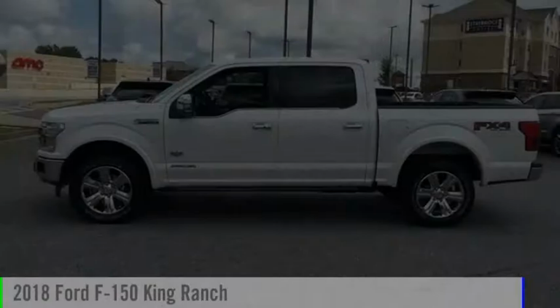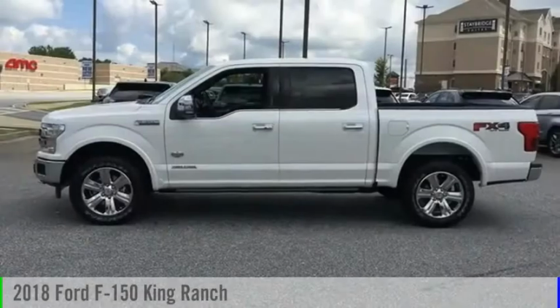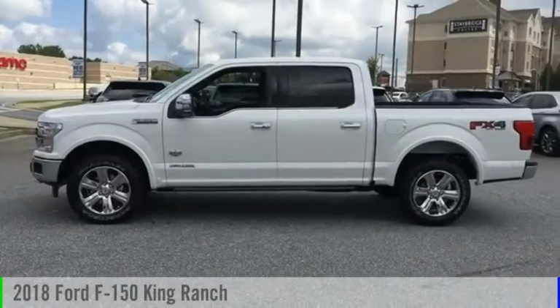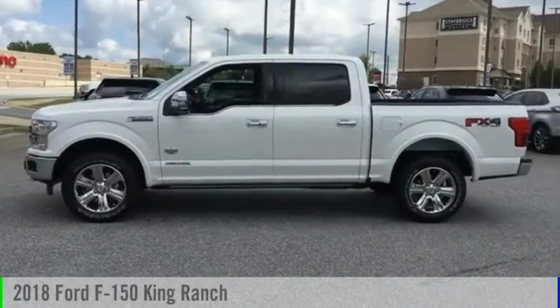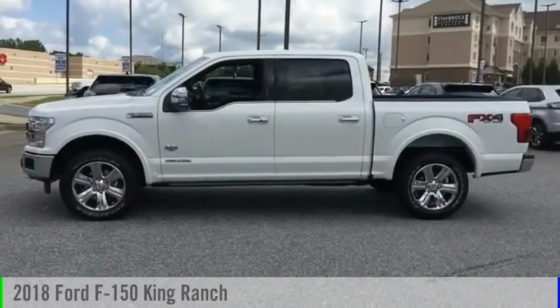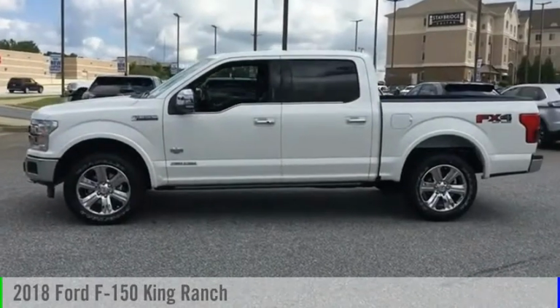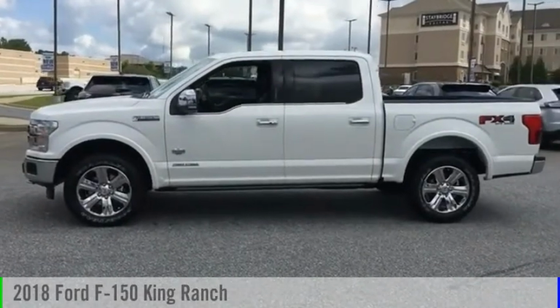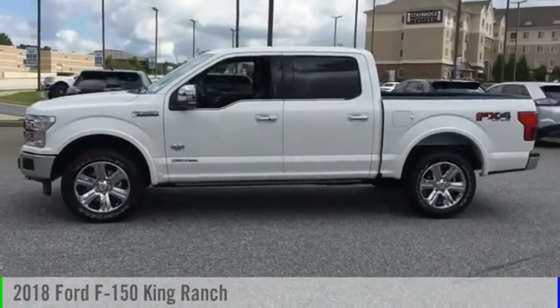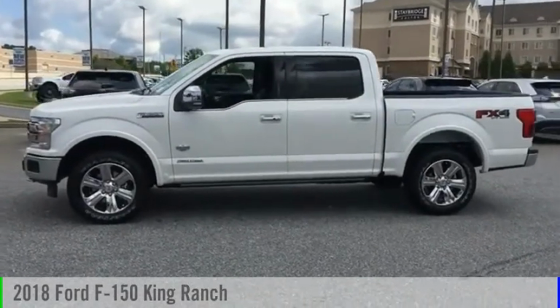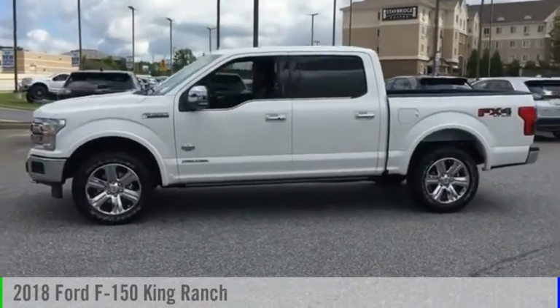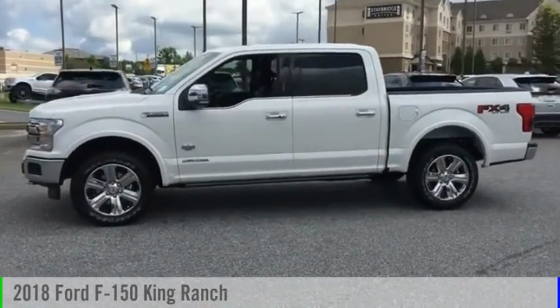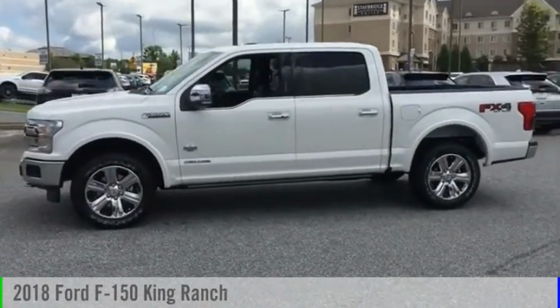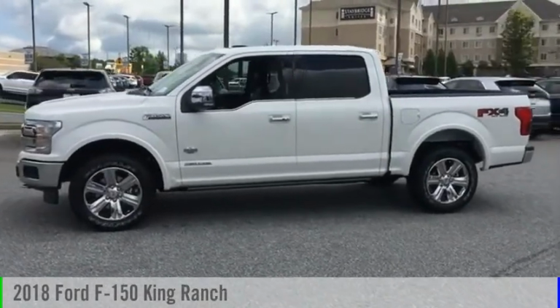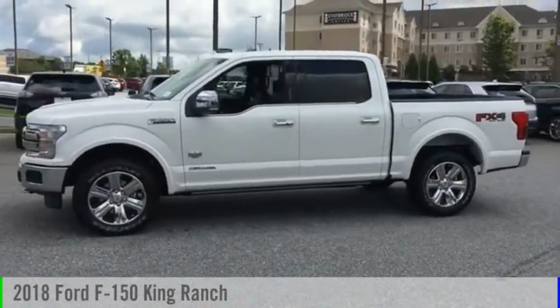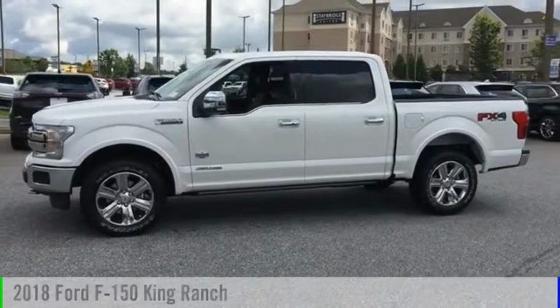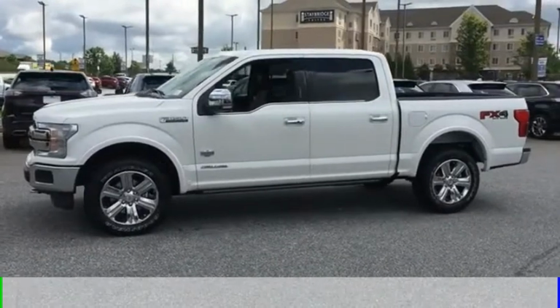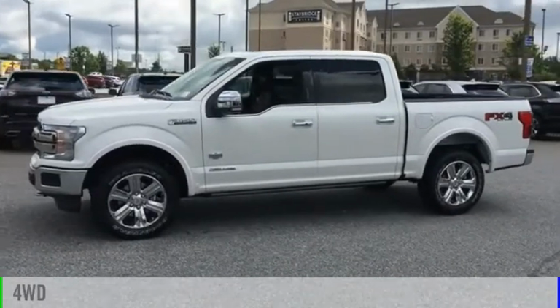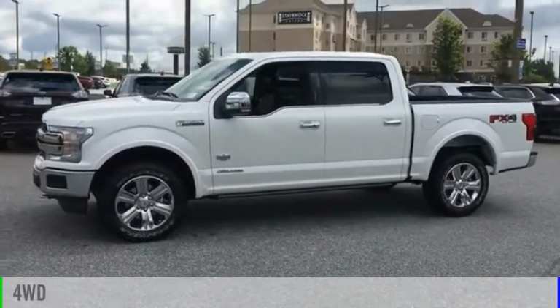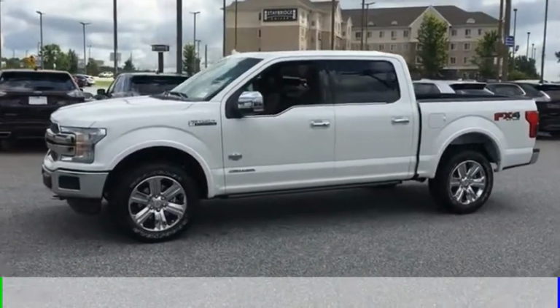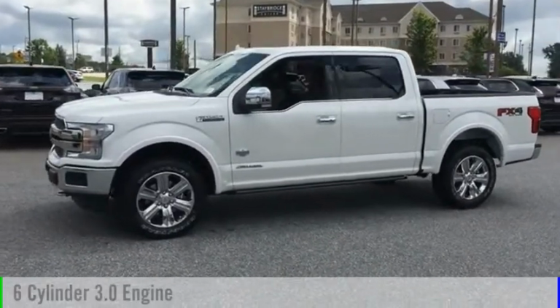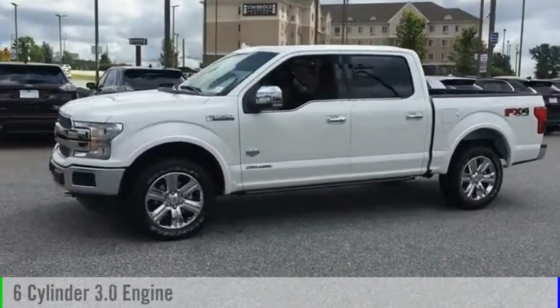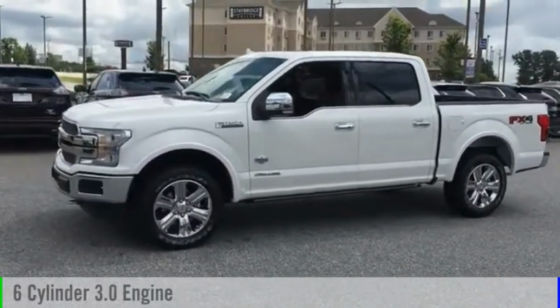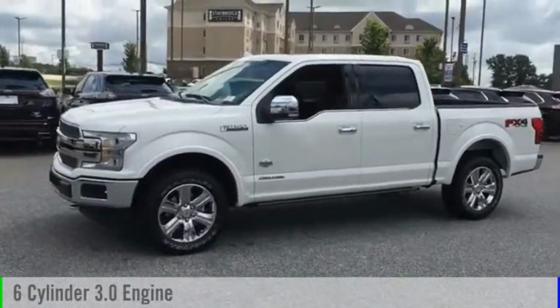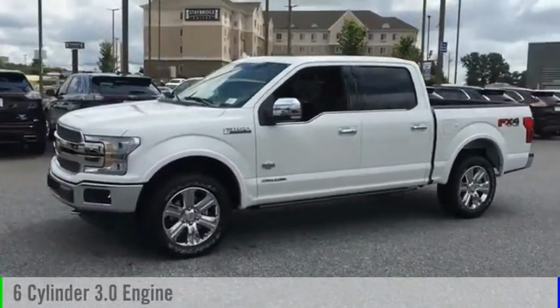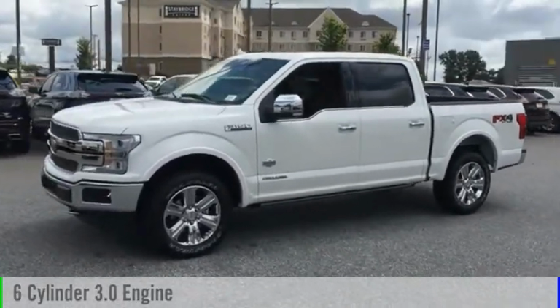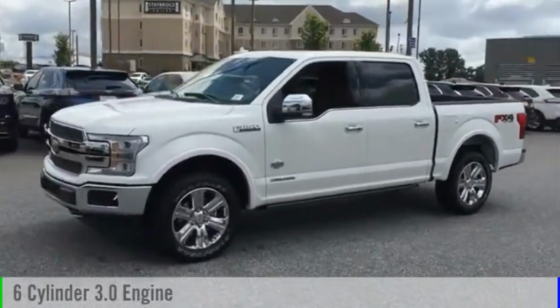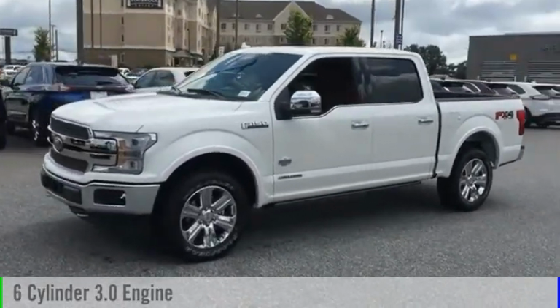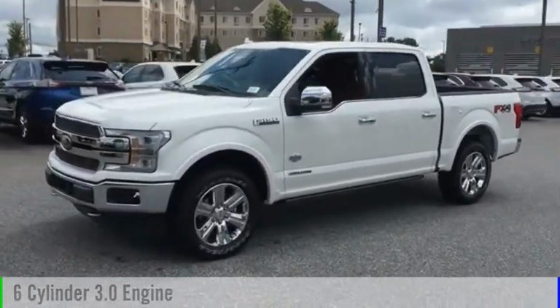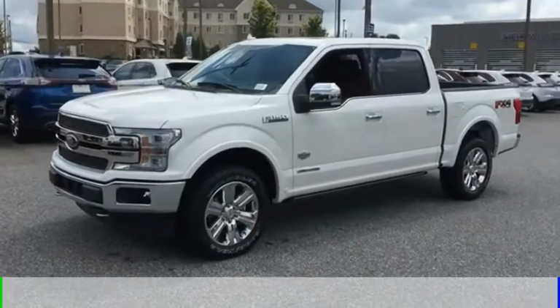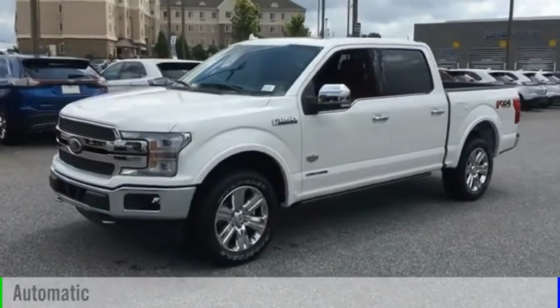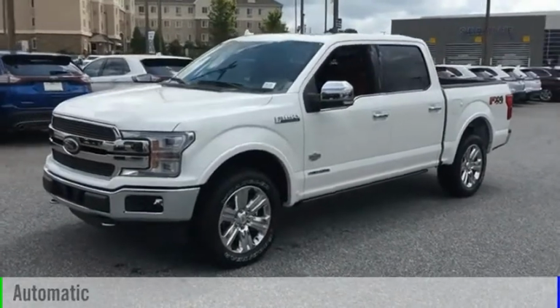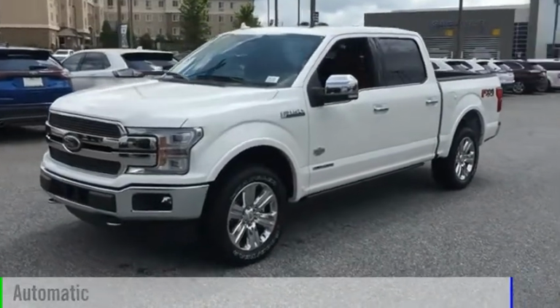We are pleased to show you the 2018 F-150. This vehicle is powered by a four-wheel drive, six-cylinder, 3.0-liter engine, and comes with an automatic transmission.